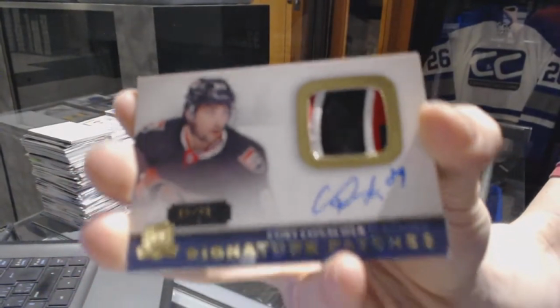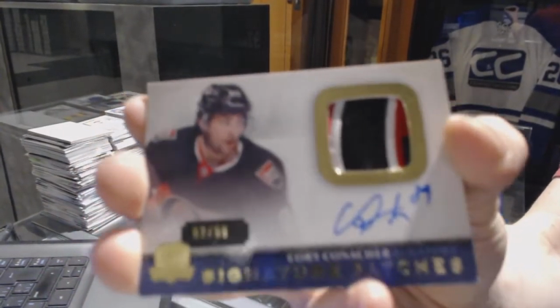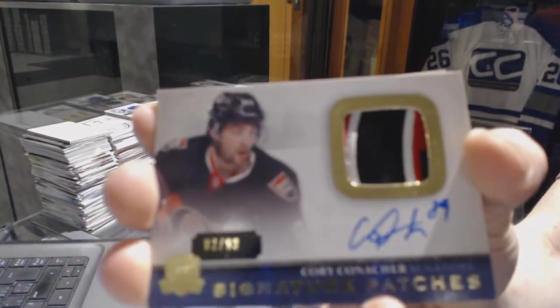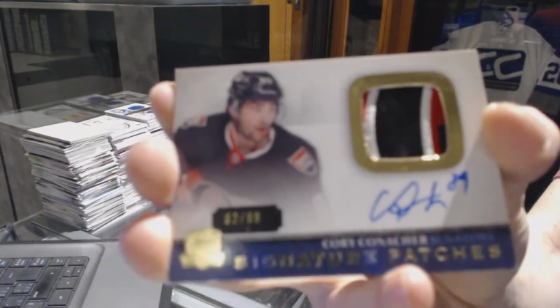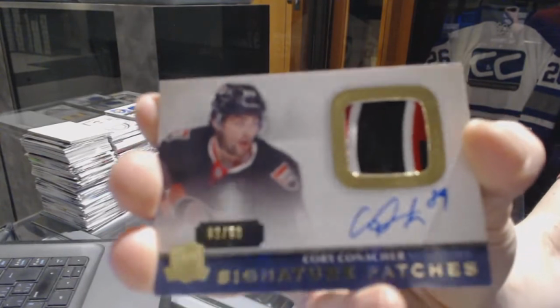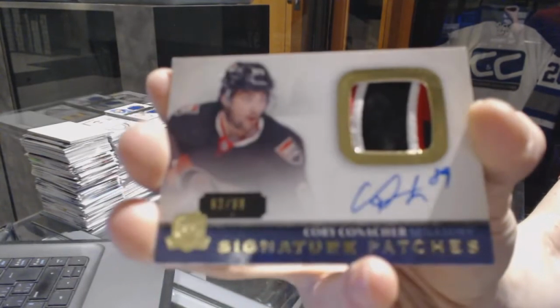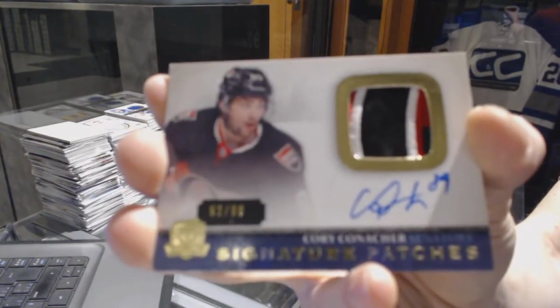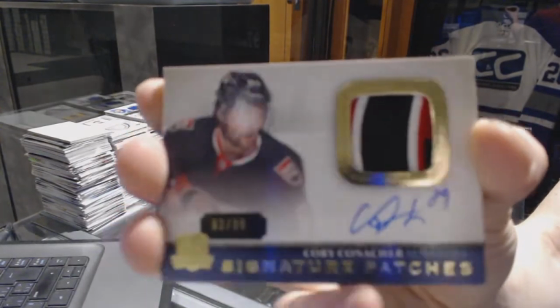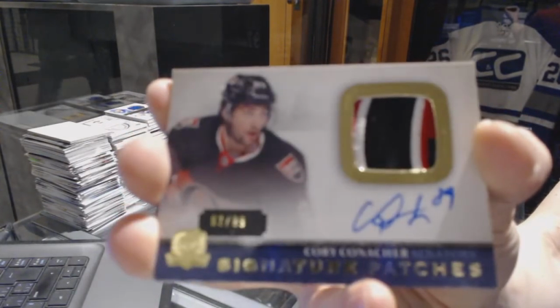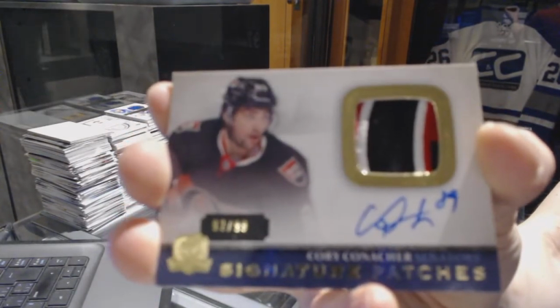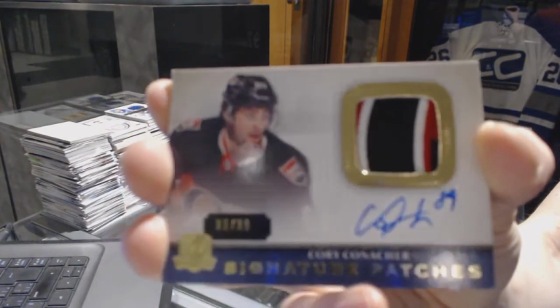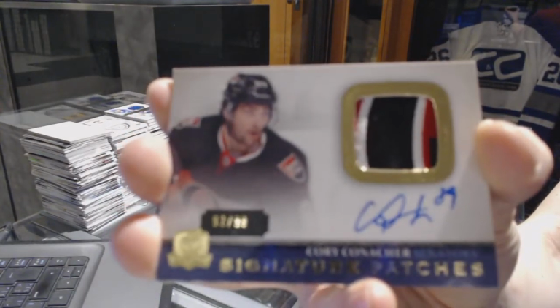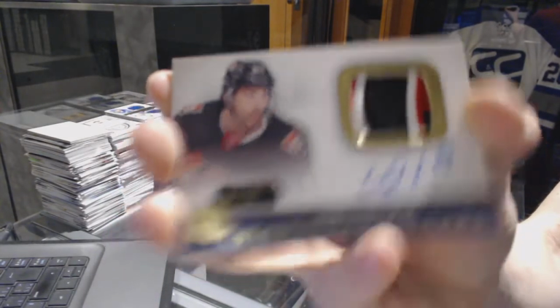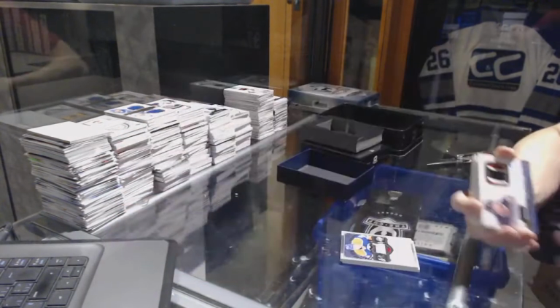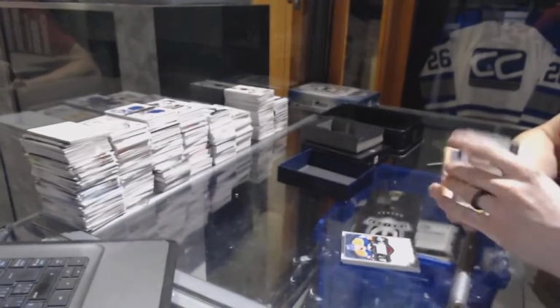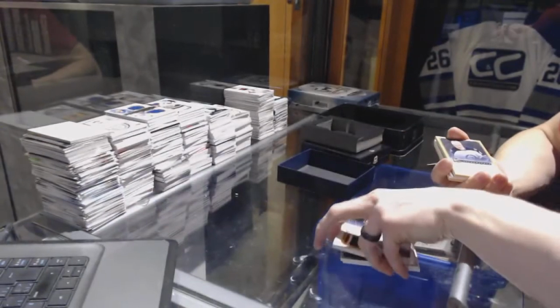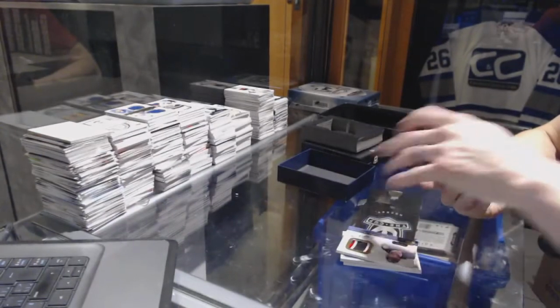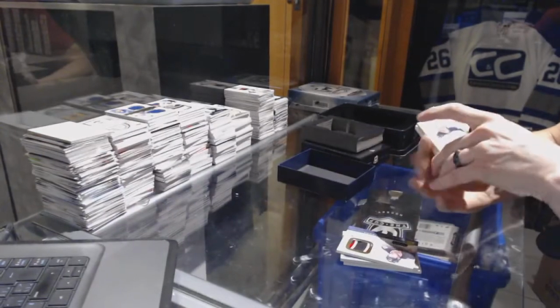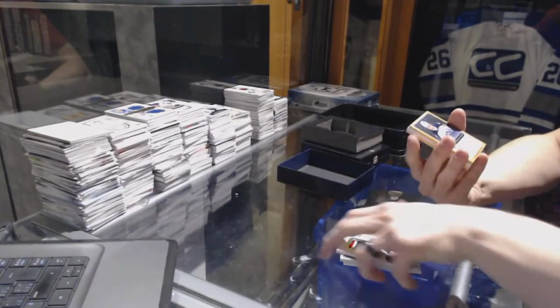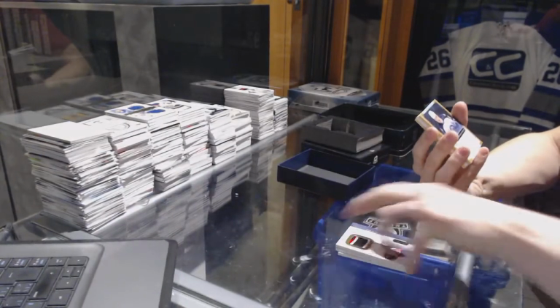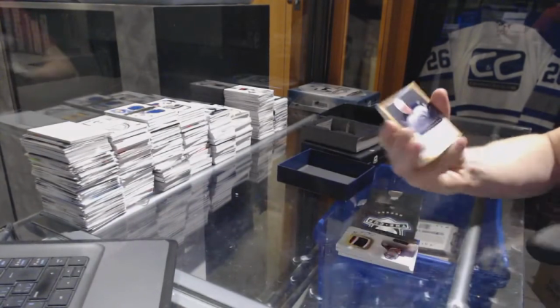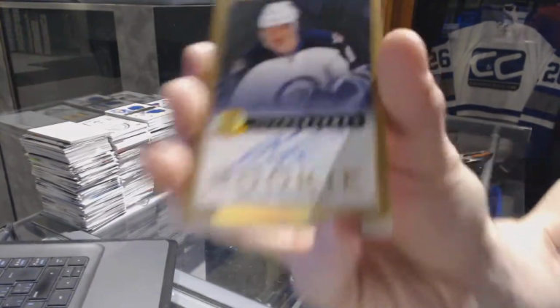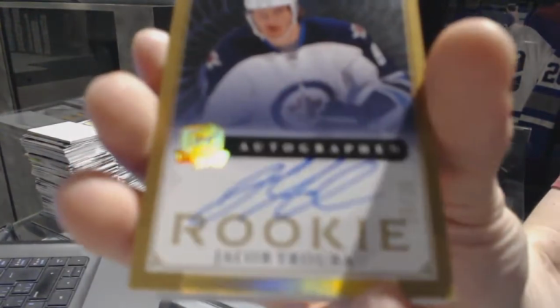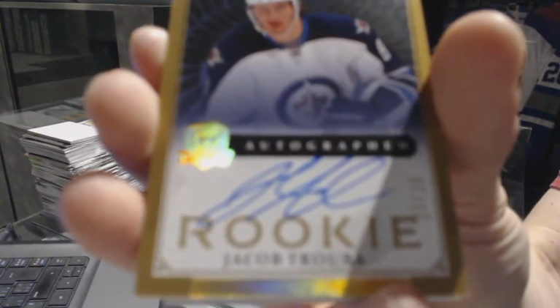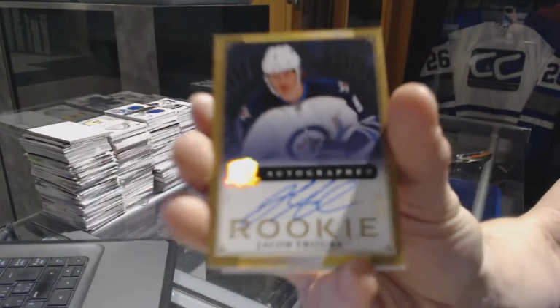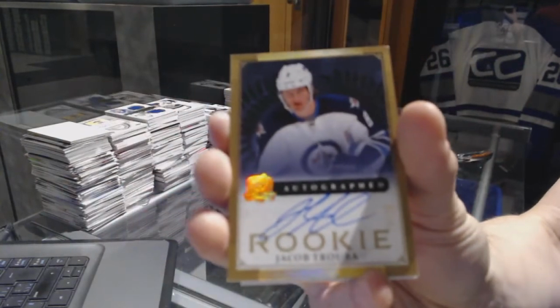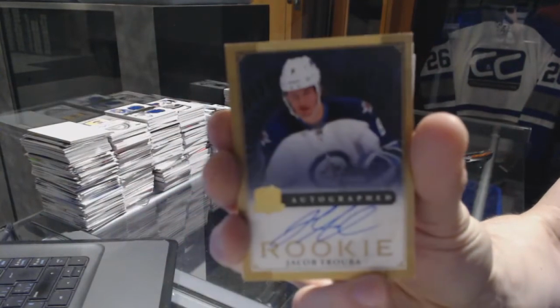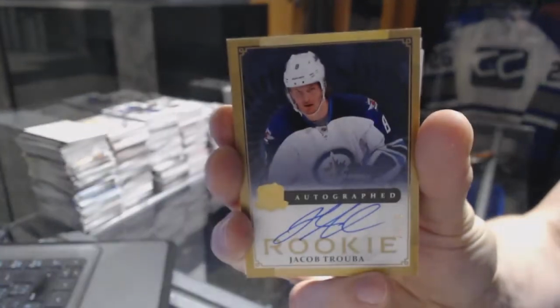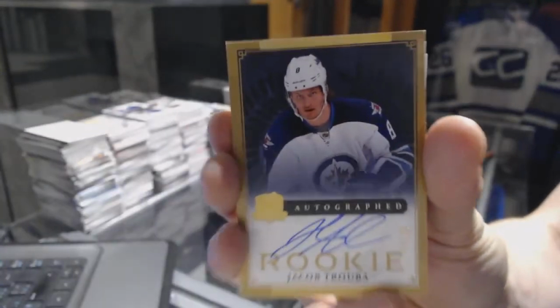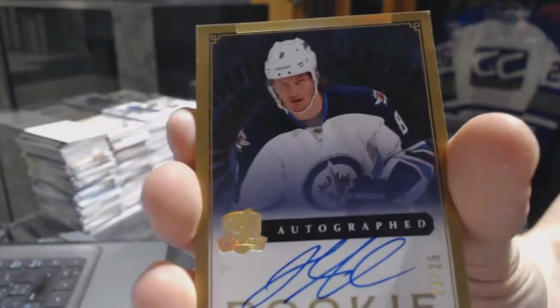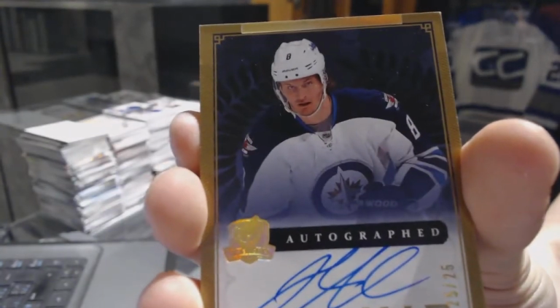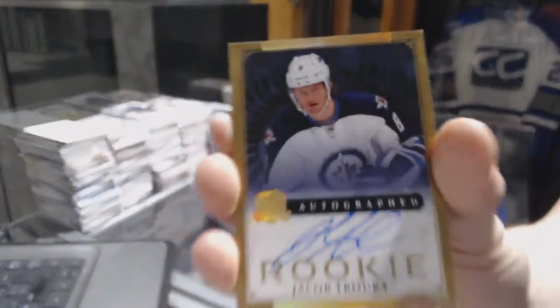I hit Kevin Vial in the break, so you knew I was going to hit a three-color signature patch, number 299 for the Ottawa Senators, Corey Conacher. We've got a Gold Rookie Autograph, number 25 of 25 for the Winnipeg Jets, Jacob Truuba.